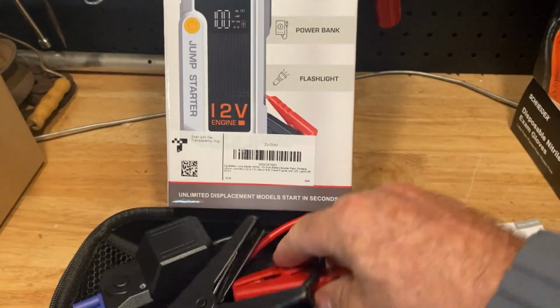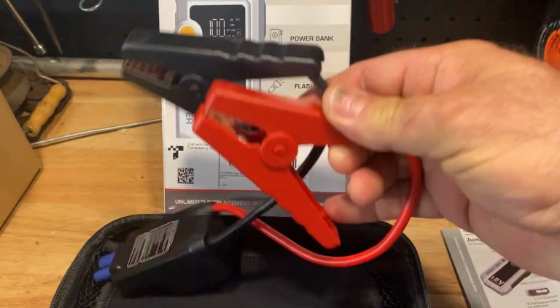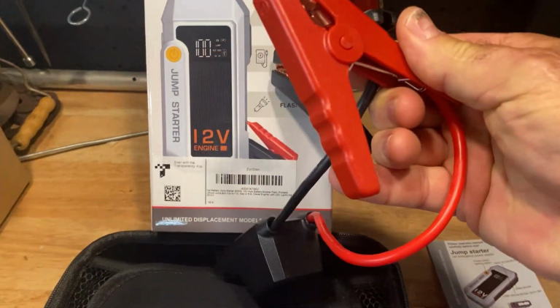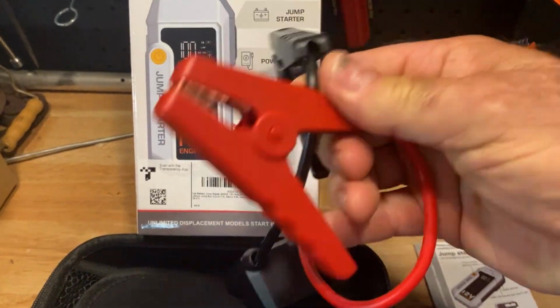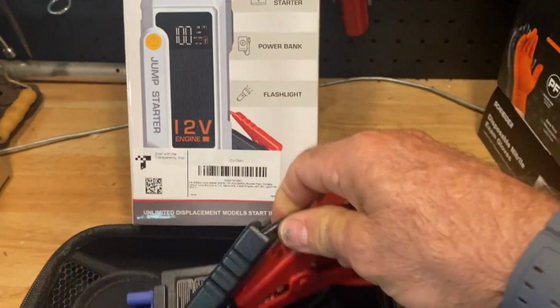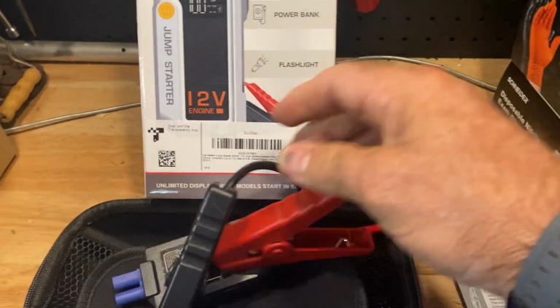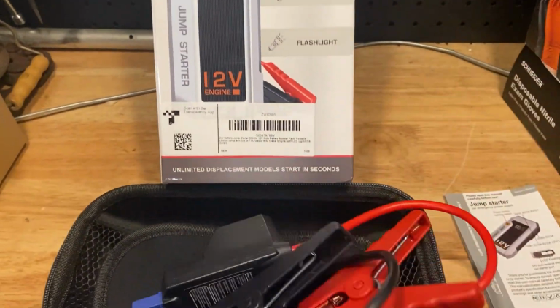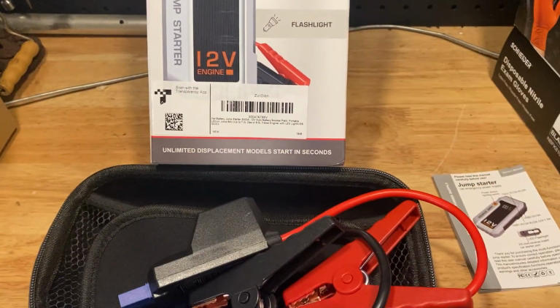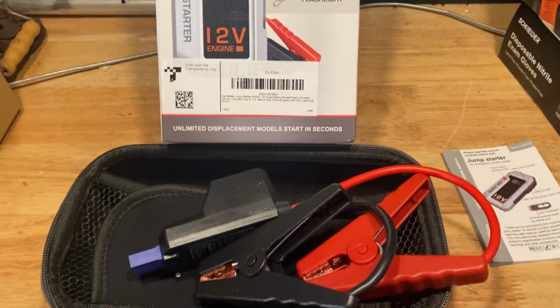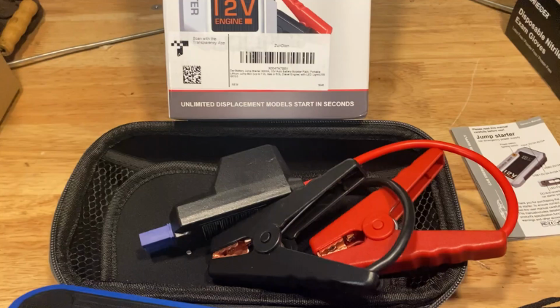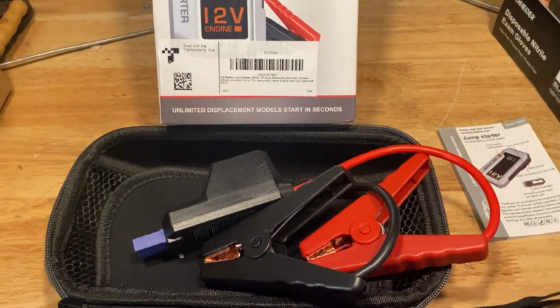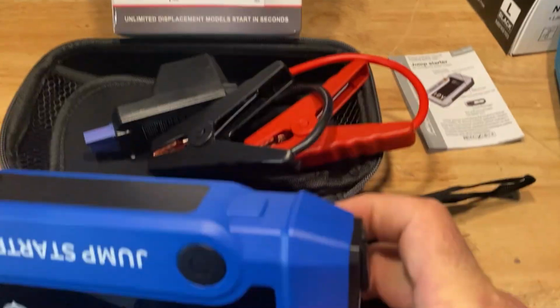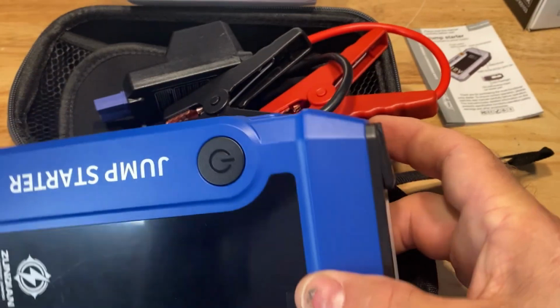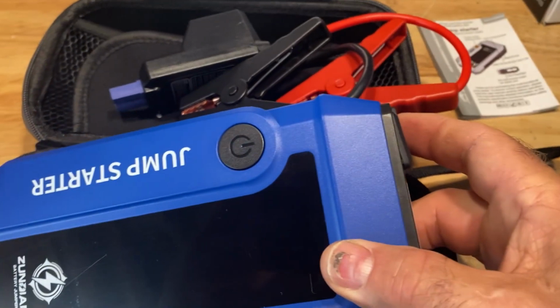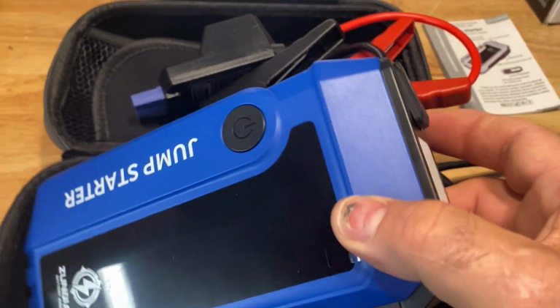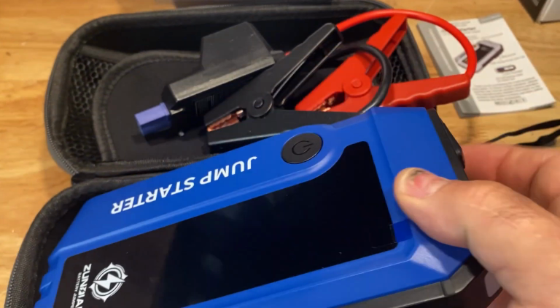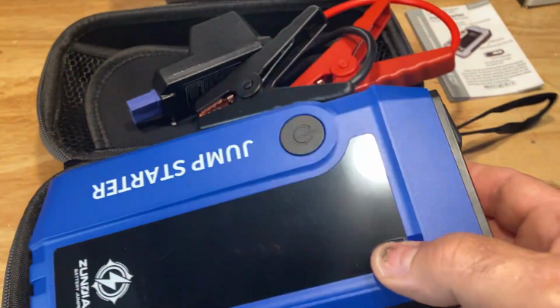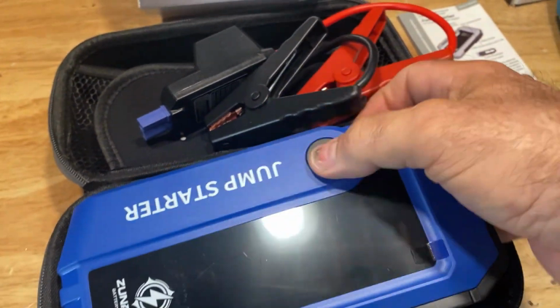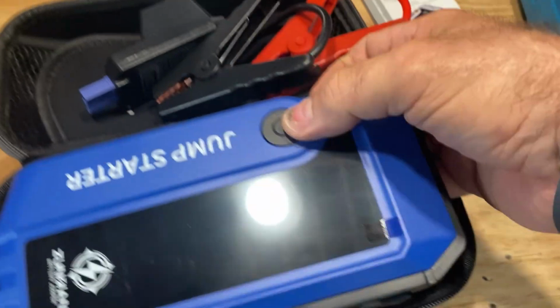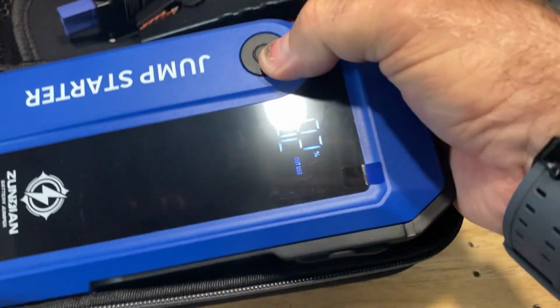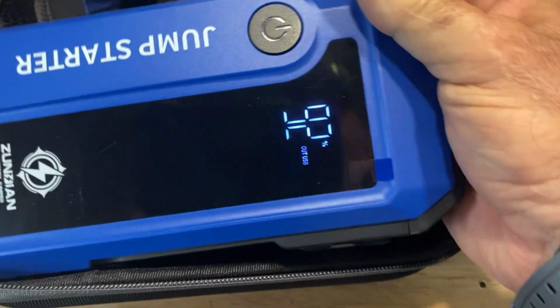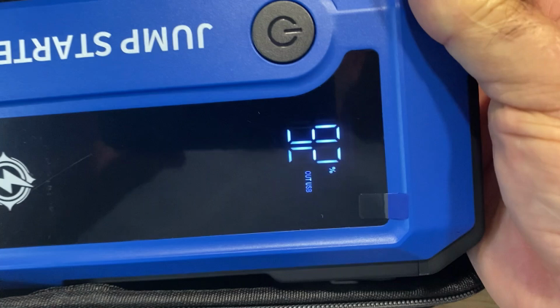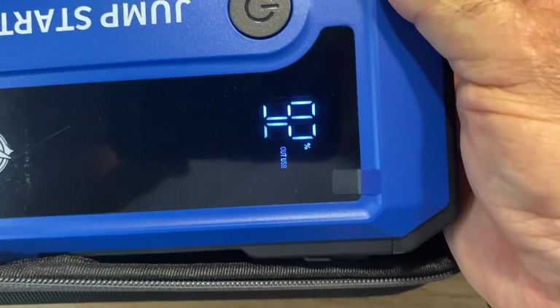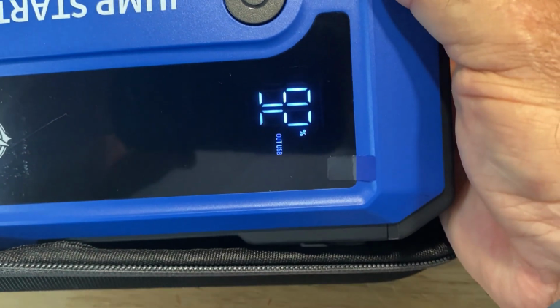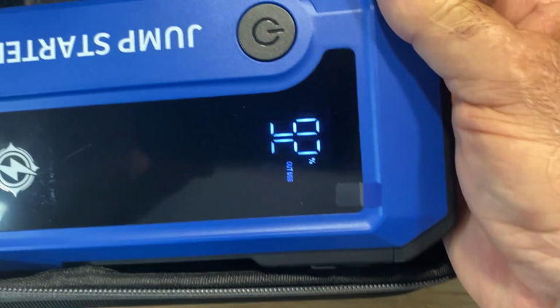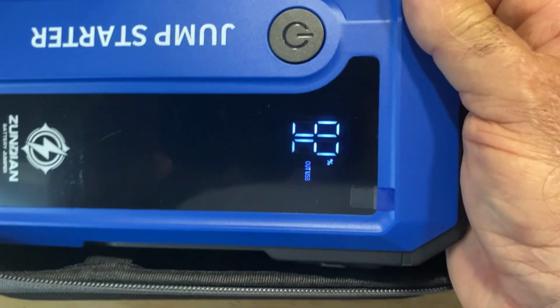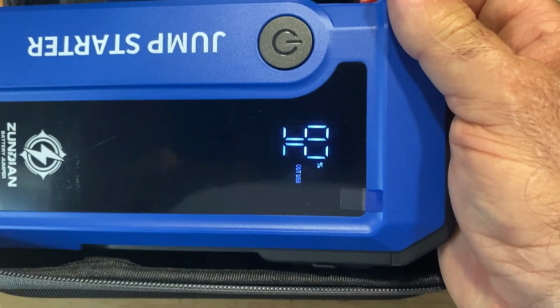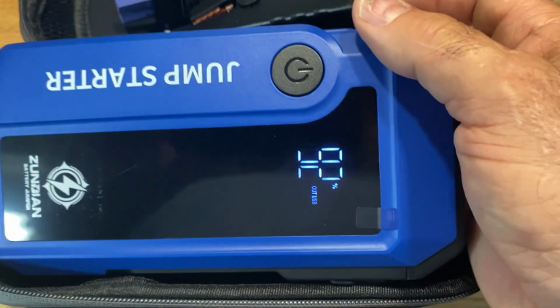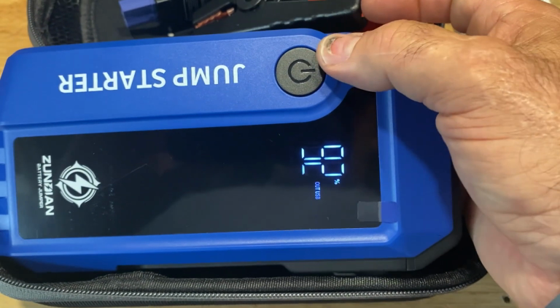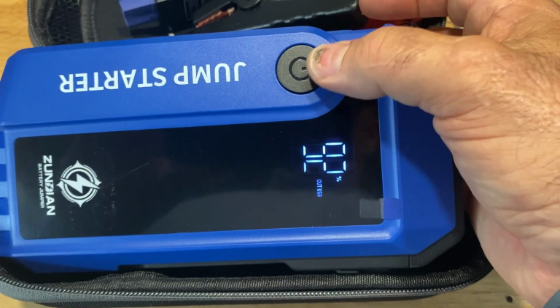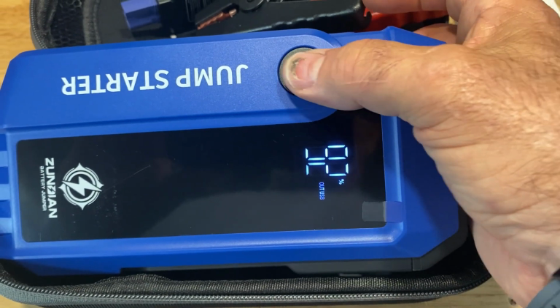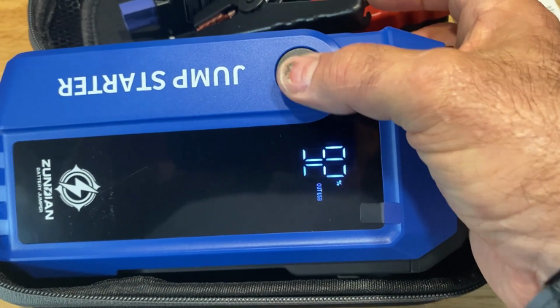Here's the jumper cables — they have a spot on the side that plug into this thing. And here's your battery indicator right there. I just took this out of the box, so that 92% — that's pretty good.